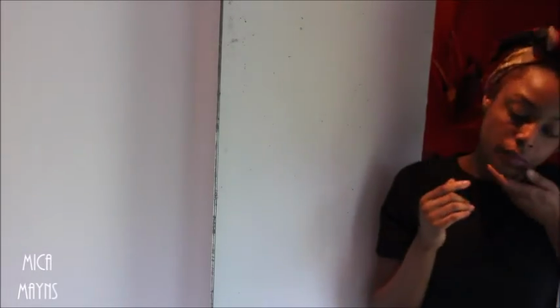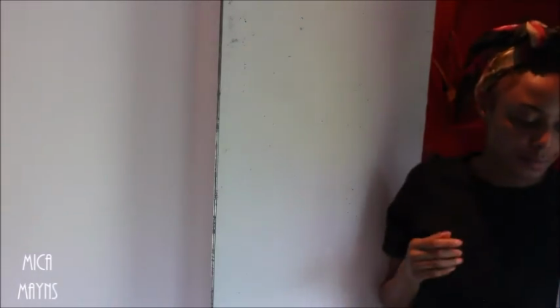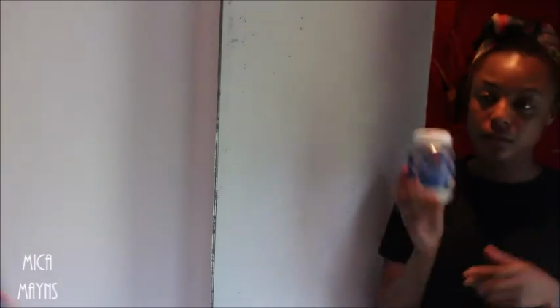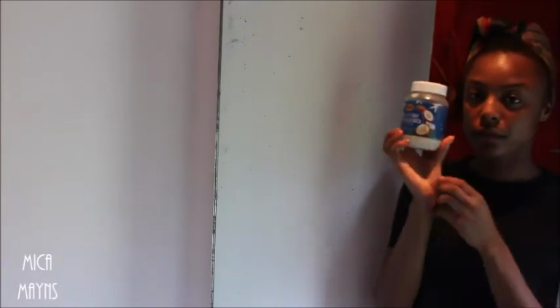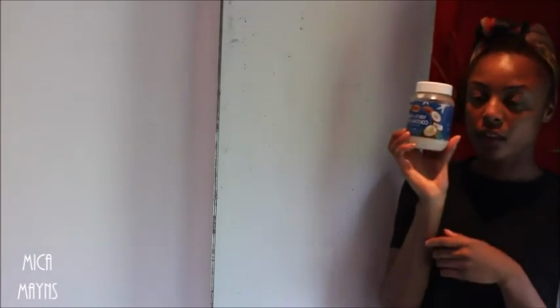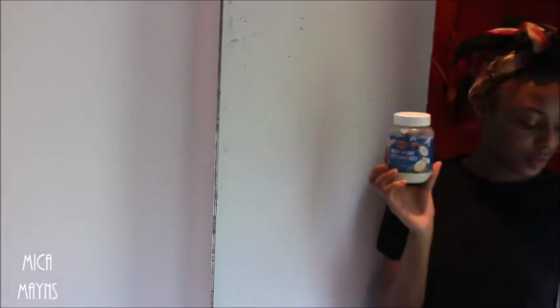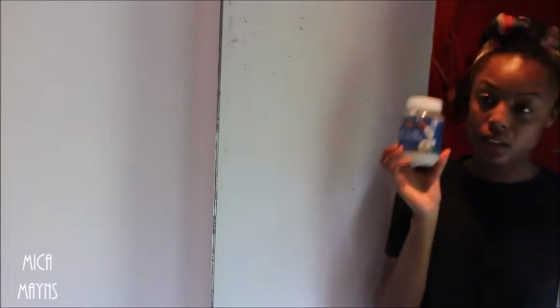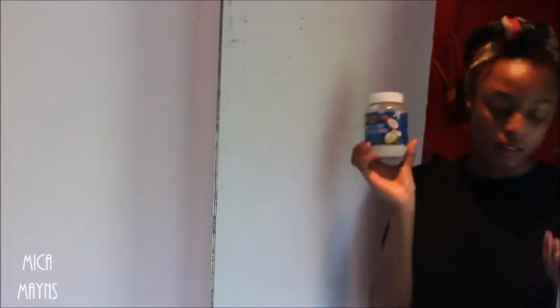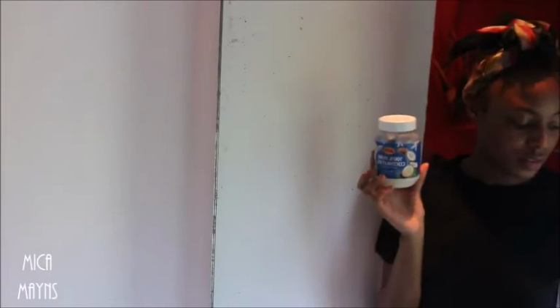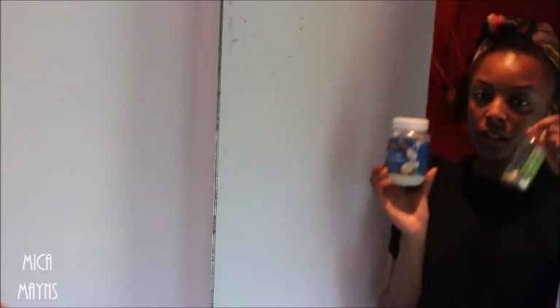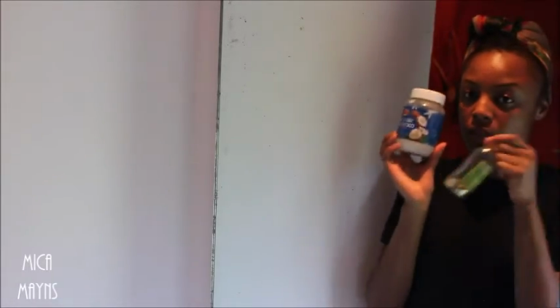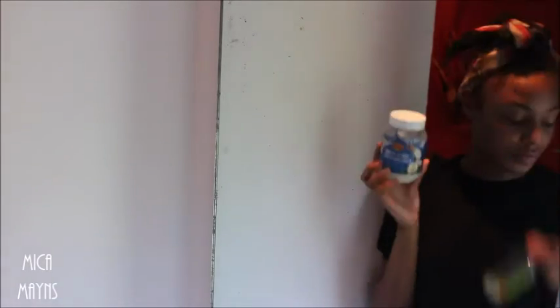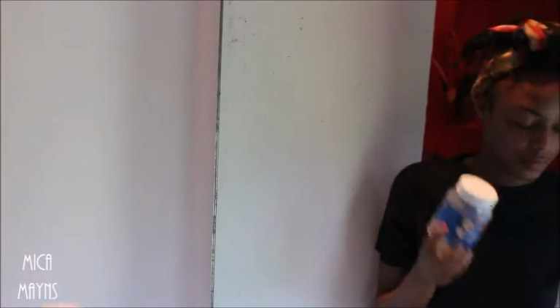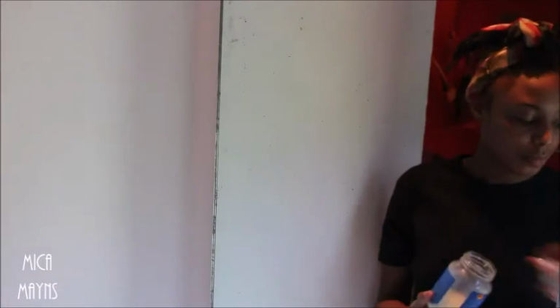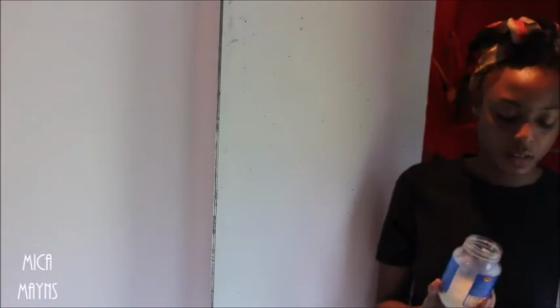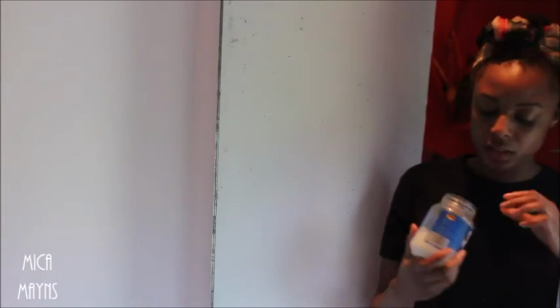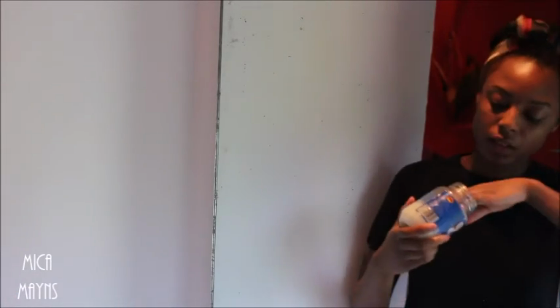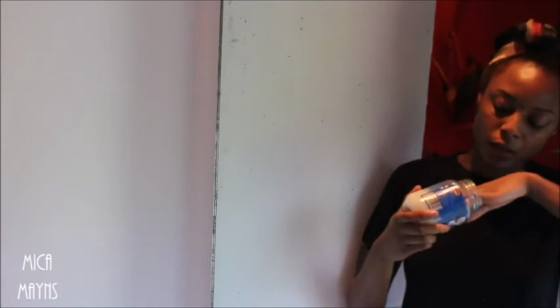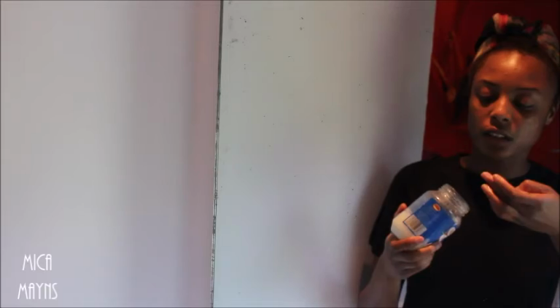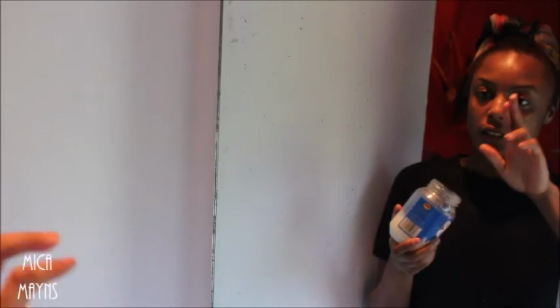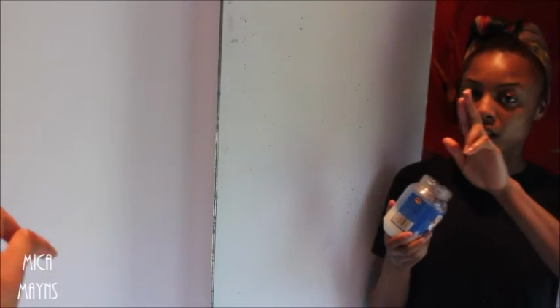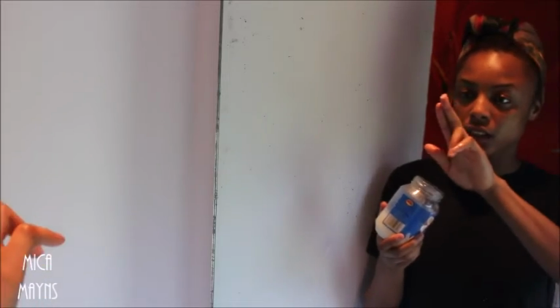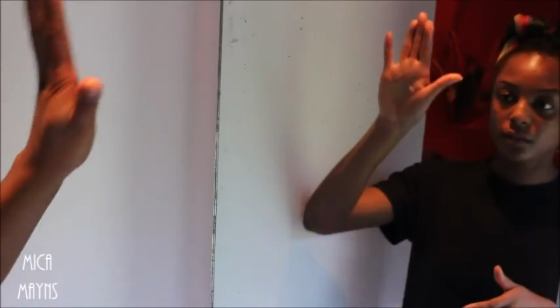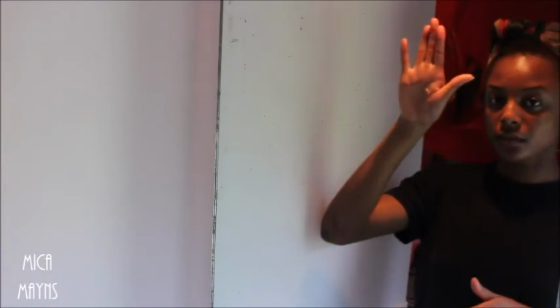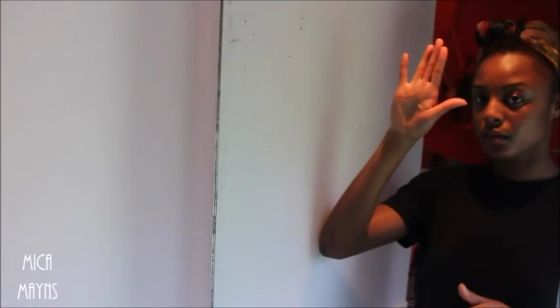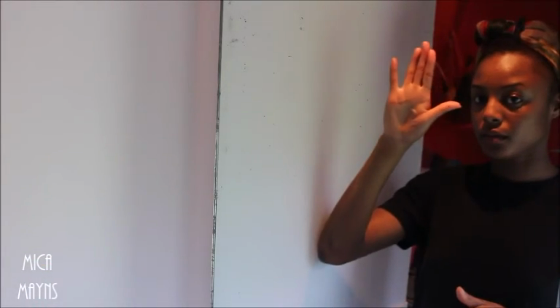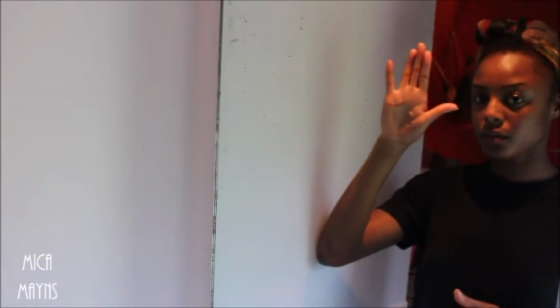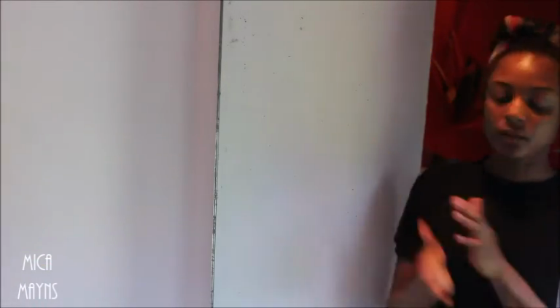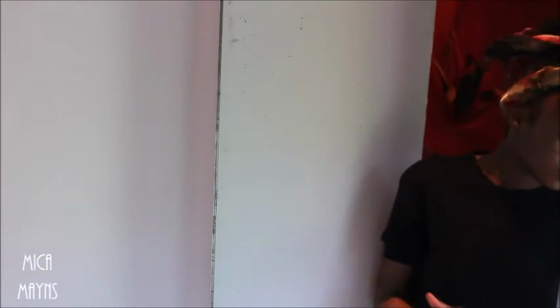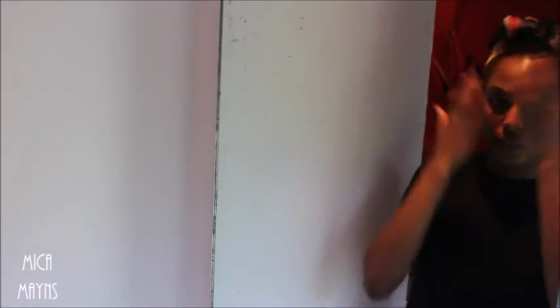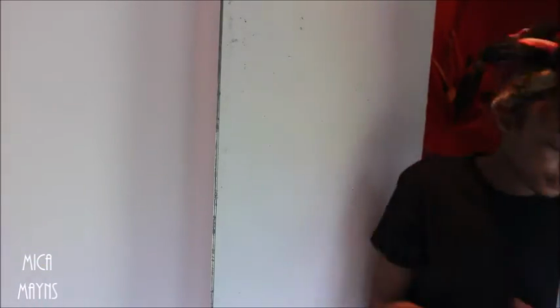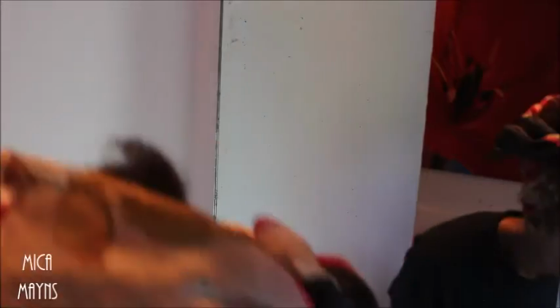If I don't use the Argan Oil, I'll use Coconut Oil instead. I don't put too much Coconut Oil on, just a little bit. See how little that is? Rub it together and put it on my face.